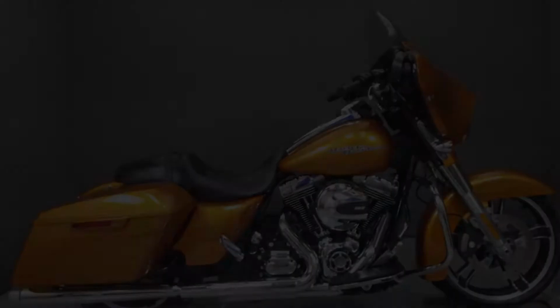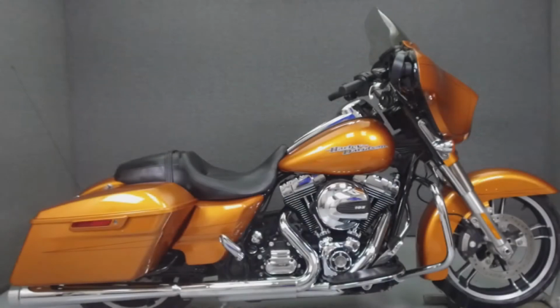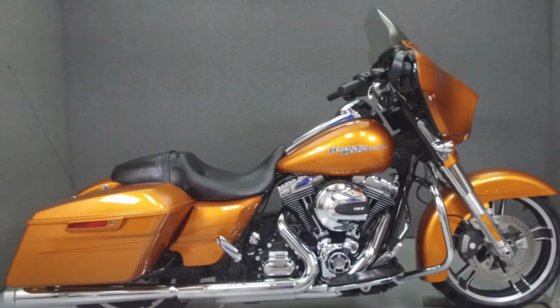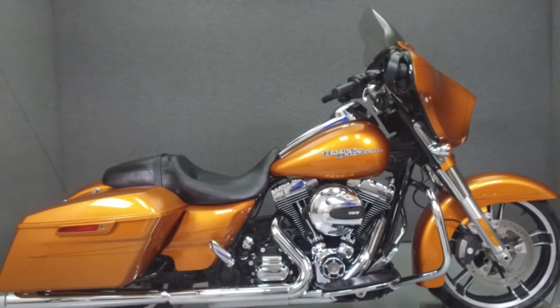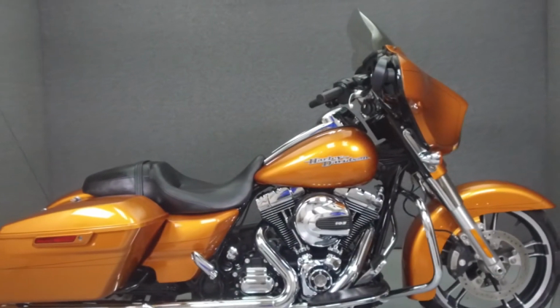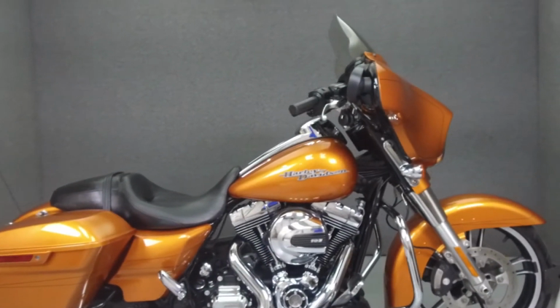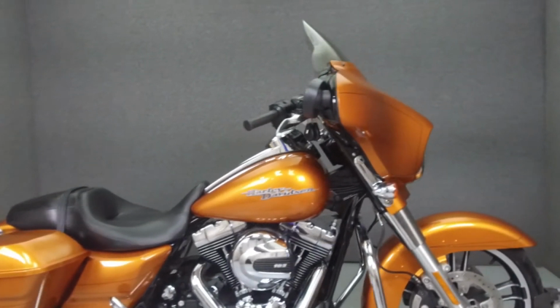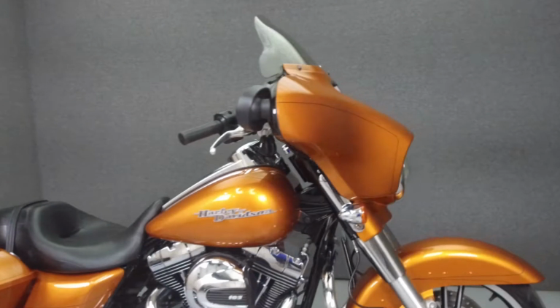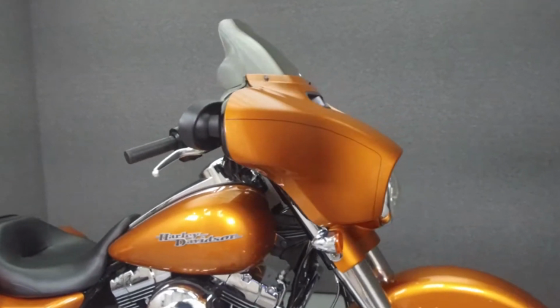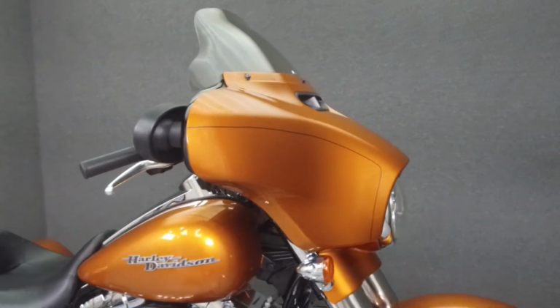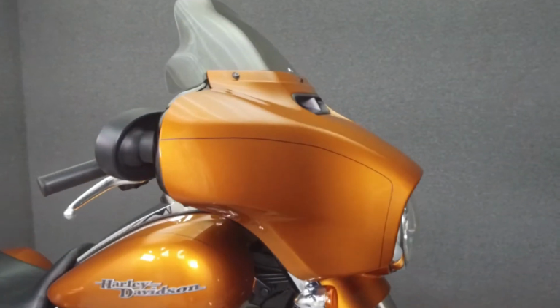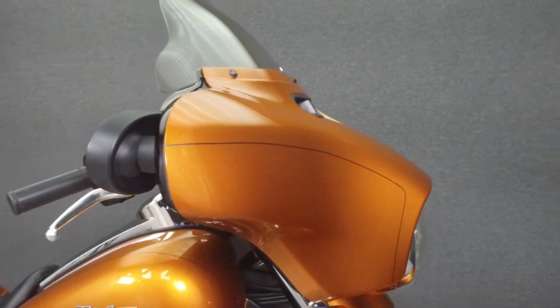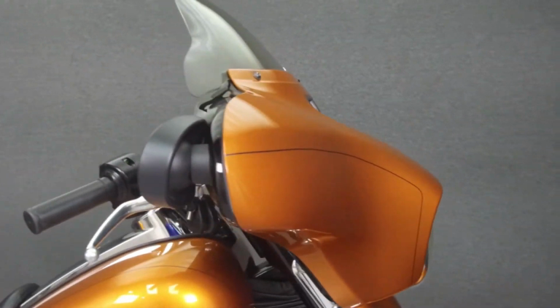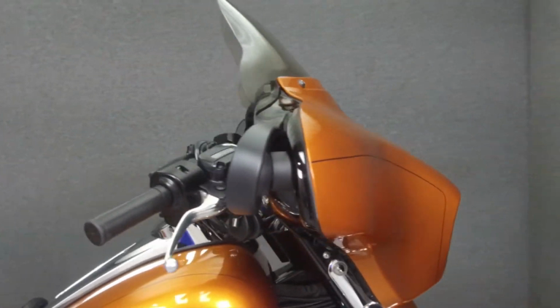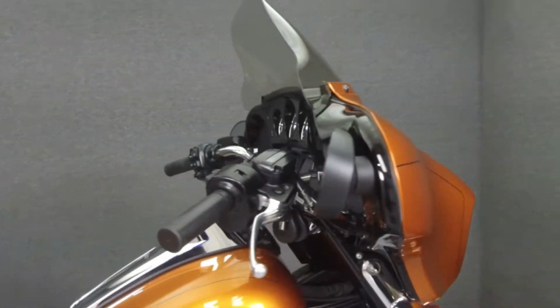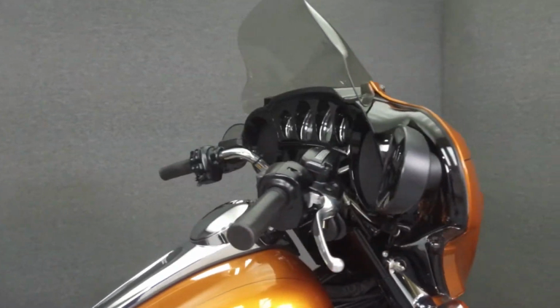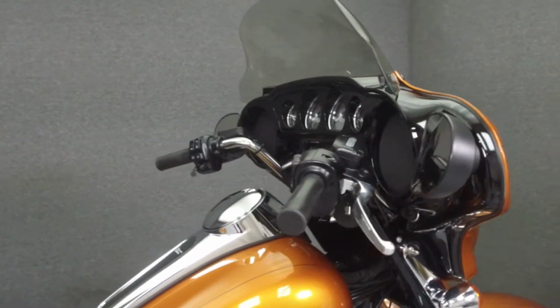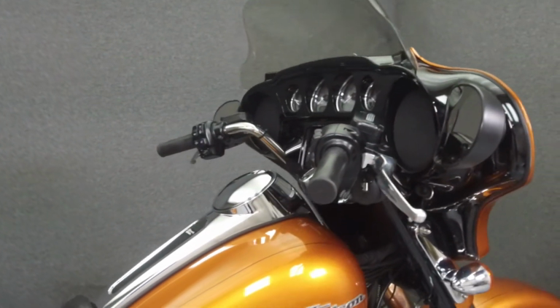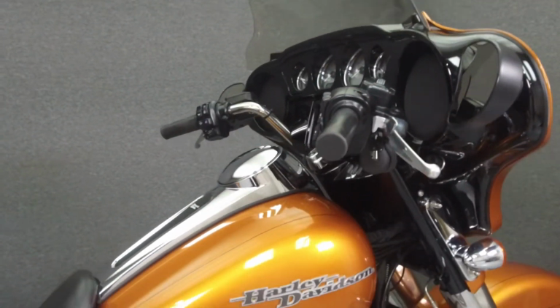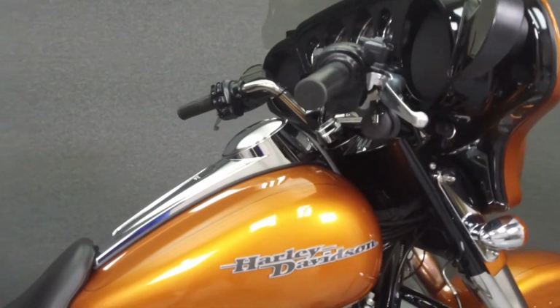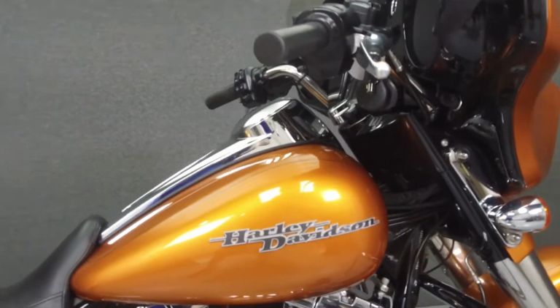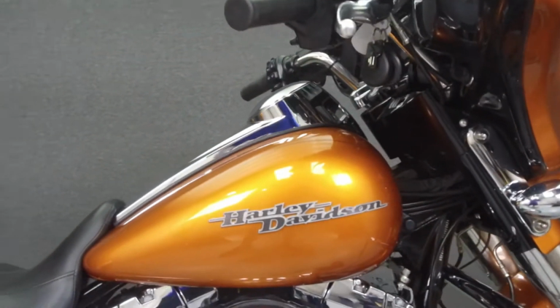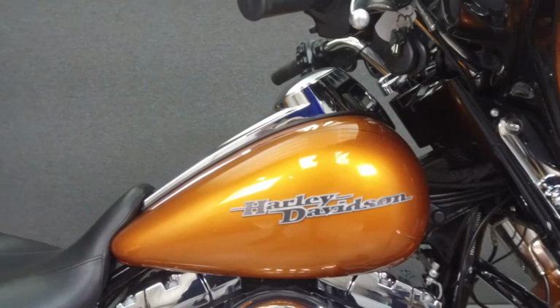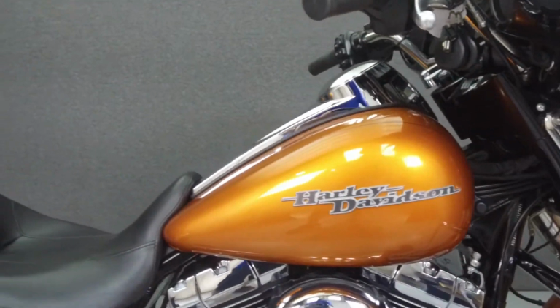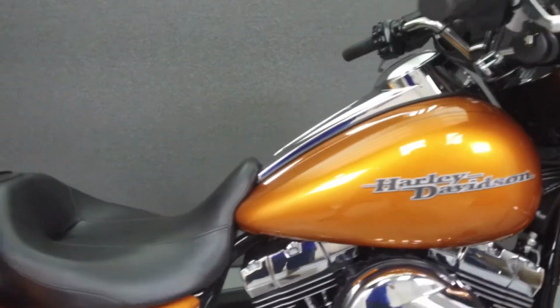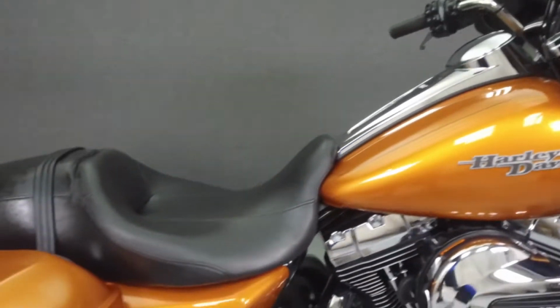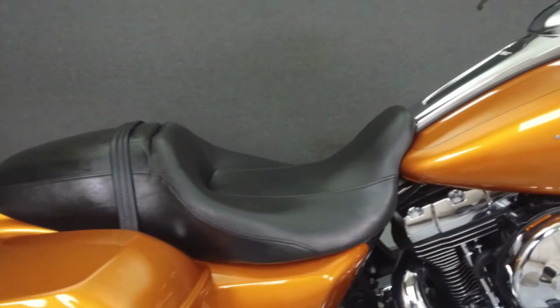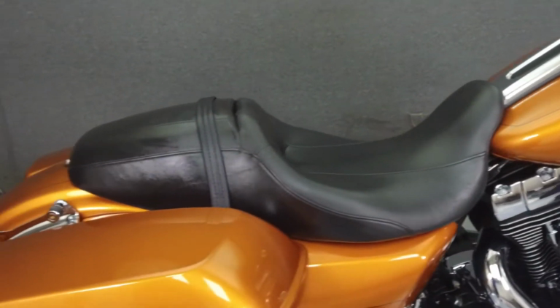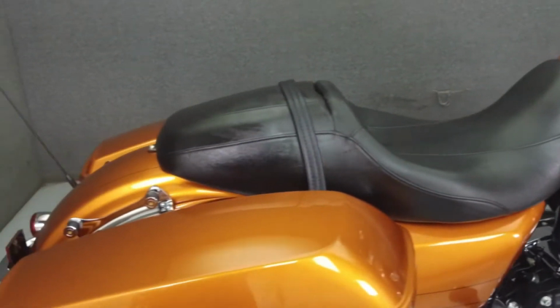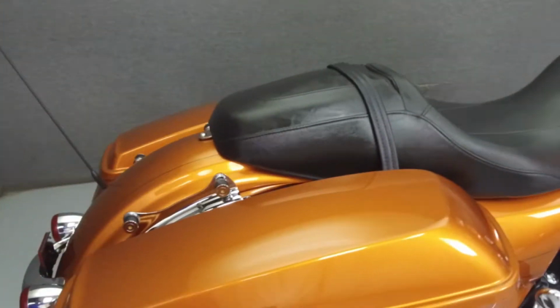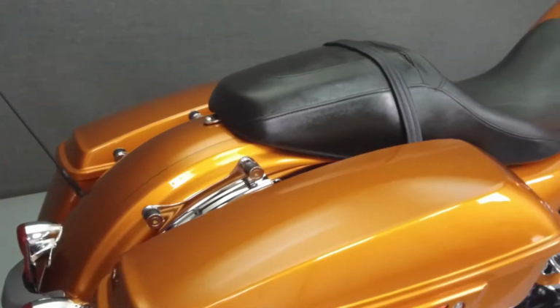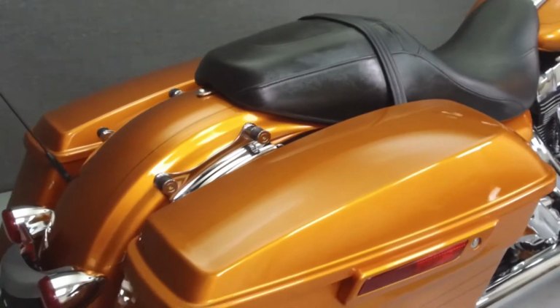Hey everyone, this is Keegan from National Power Sports. Today we're going to take a look at this 2015 Harley-Davidson Street Glide Special with 14,998 miles.